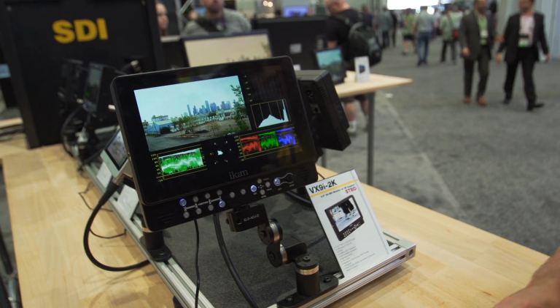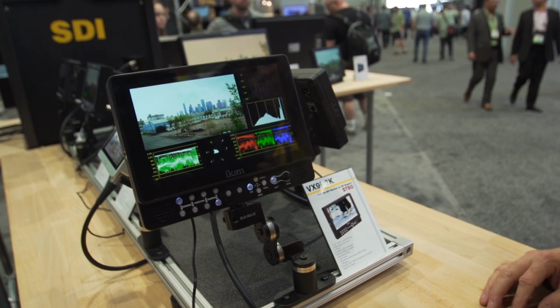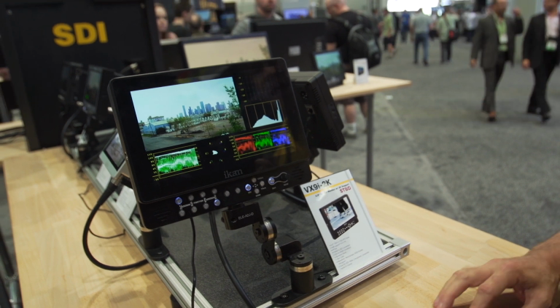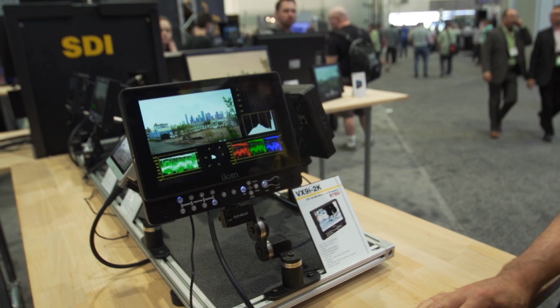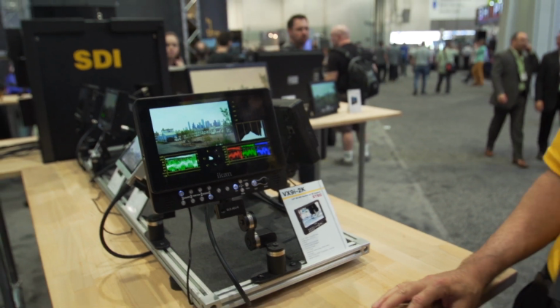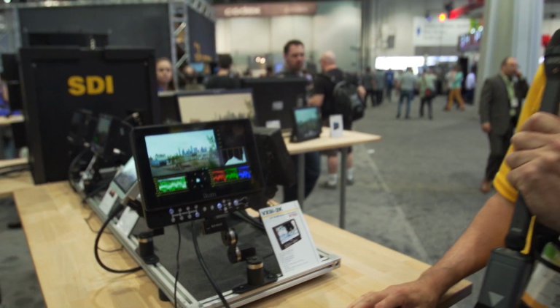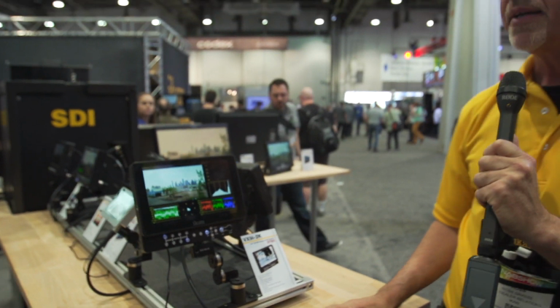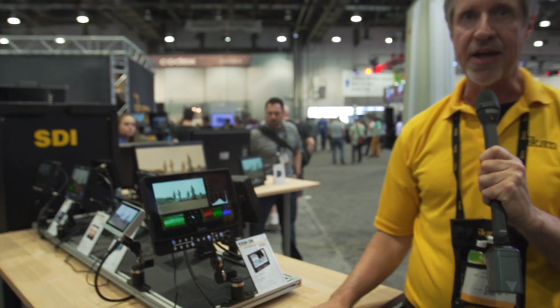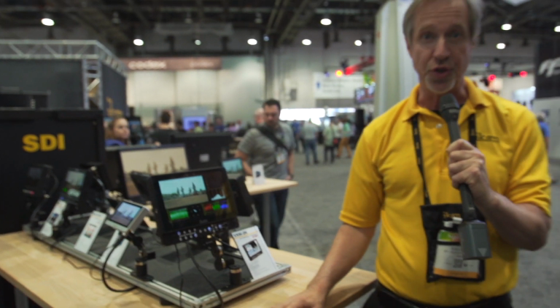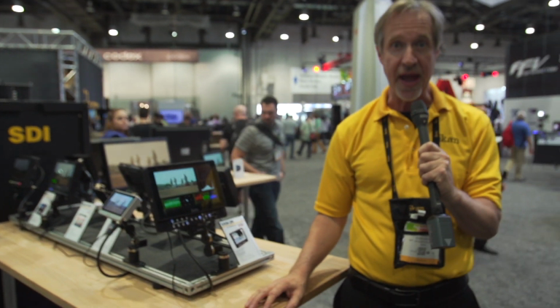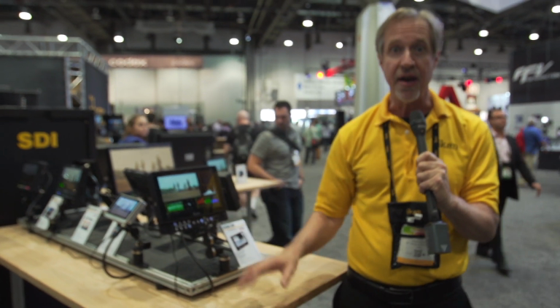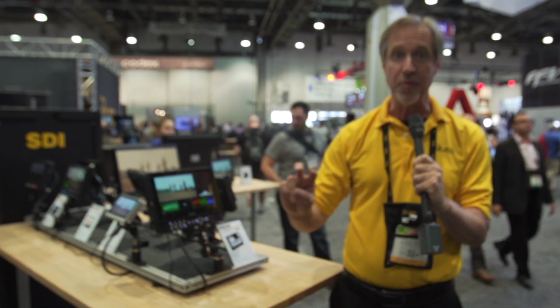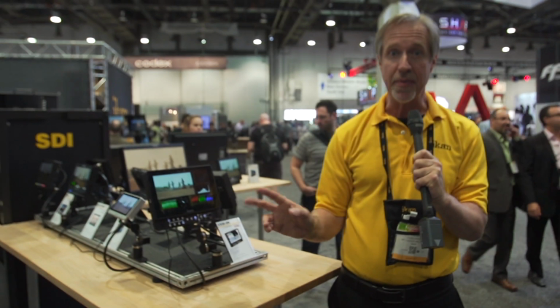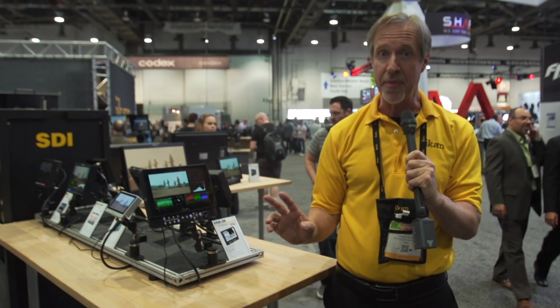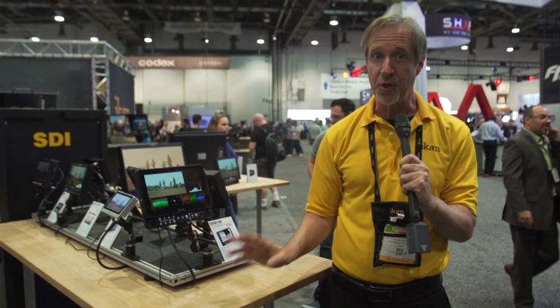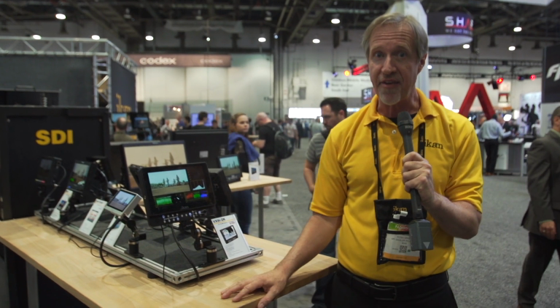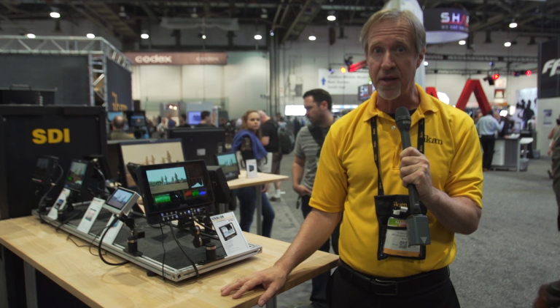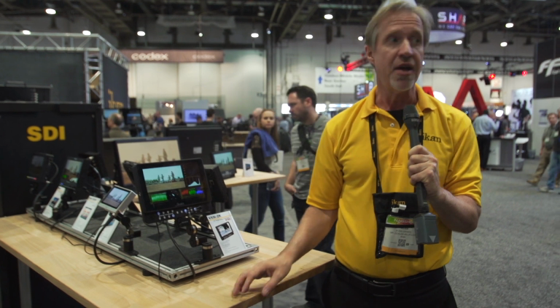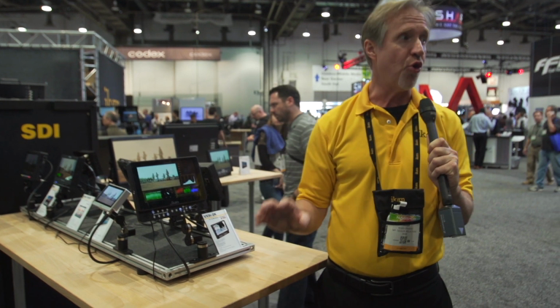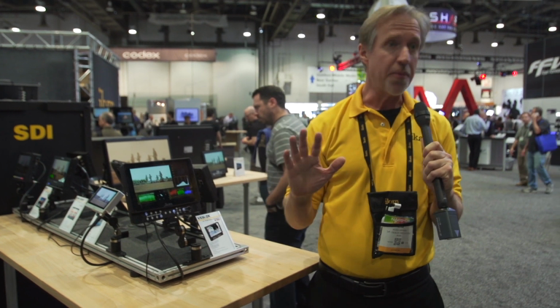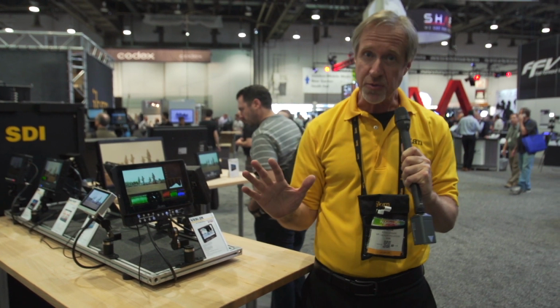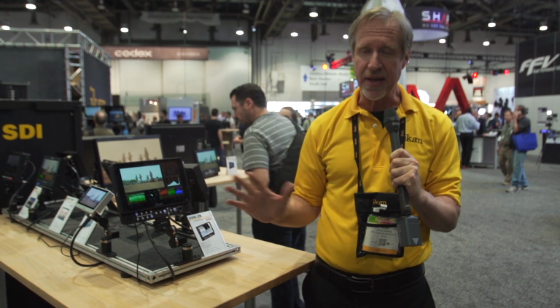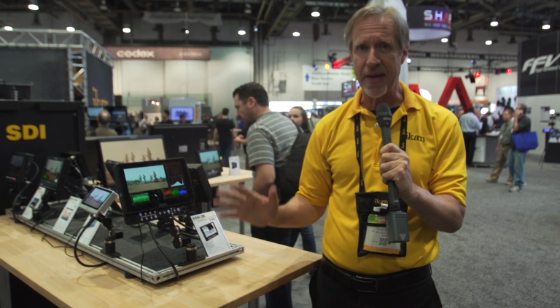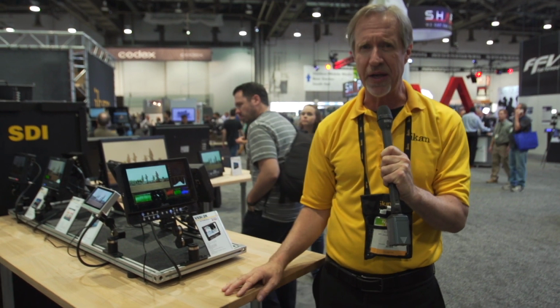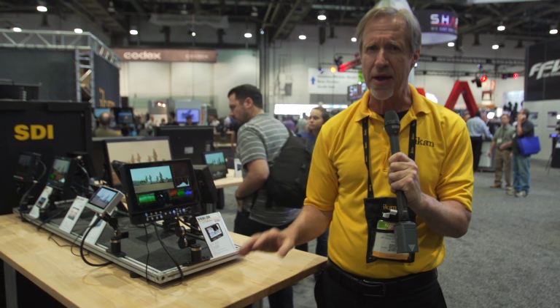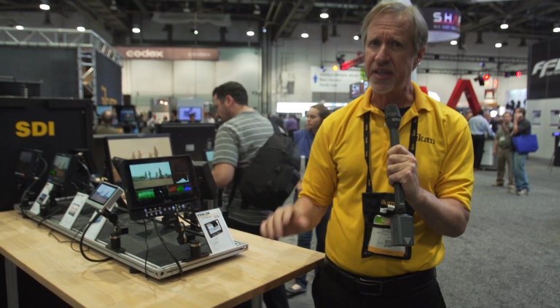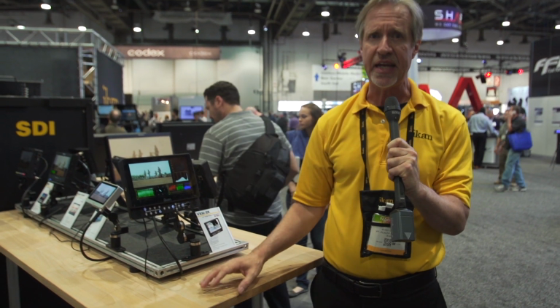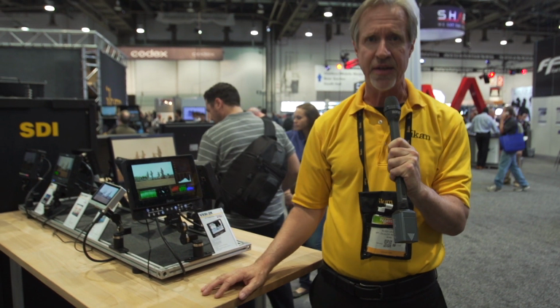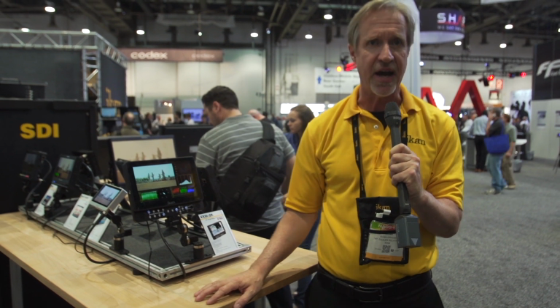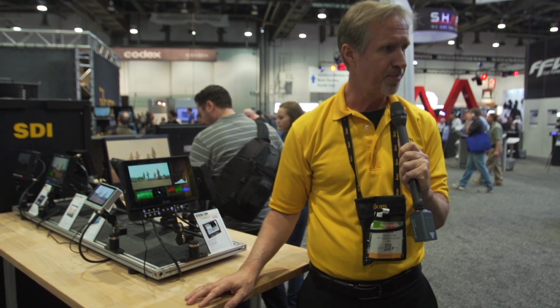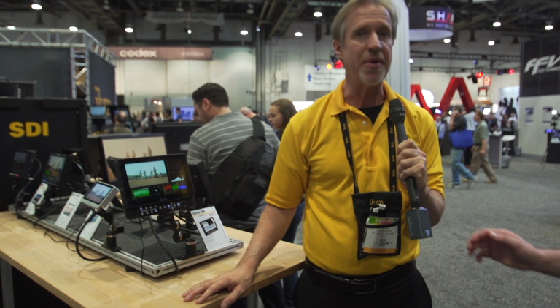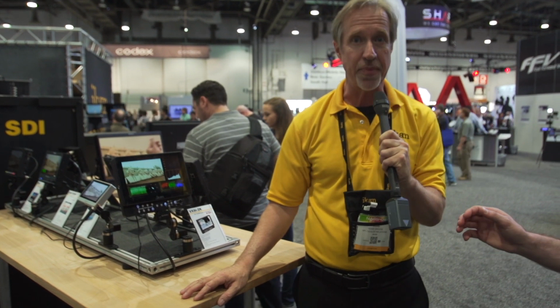It's our new VX9i-2K, available in about two and a half months at an estimated price point of around $1,699 MSRP.